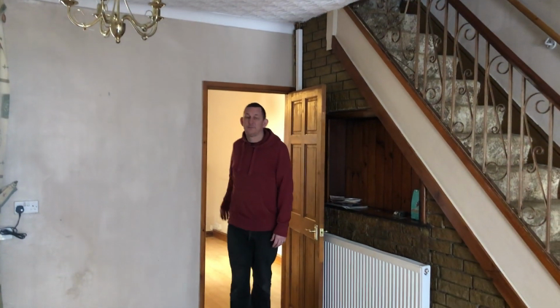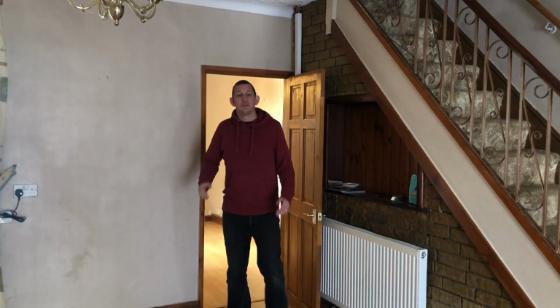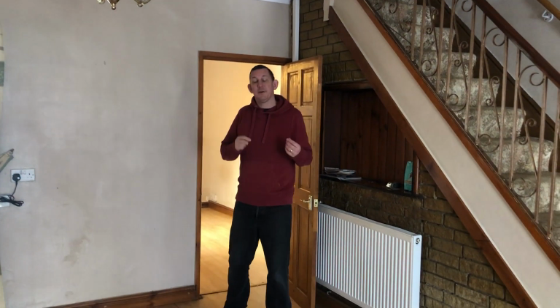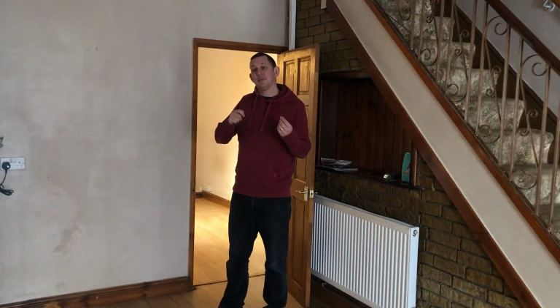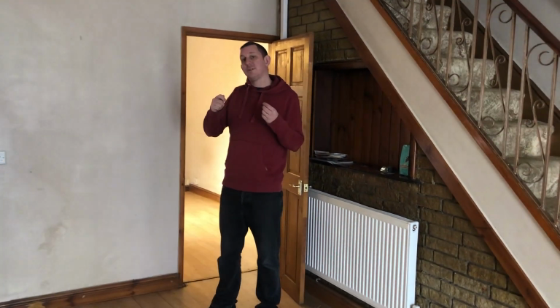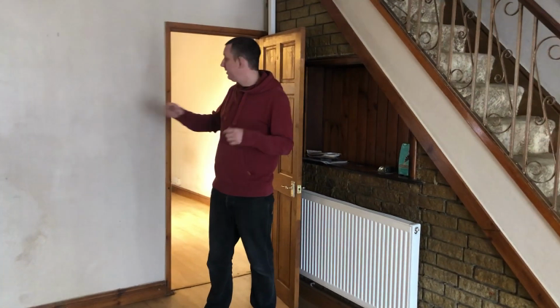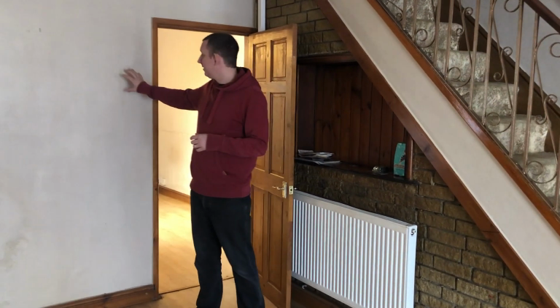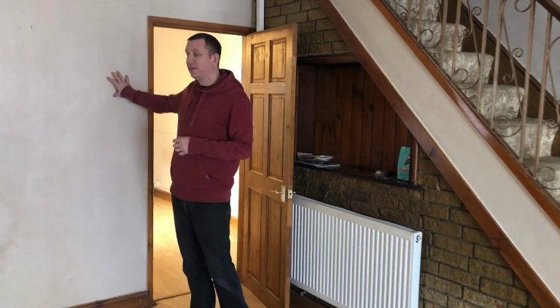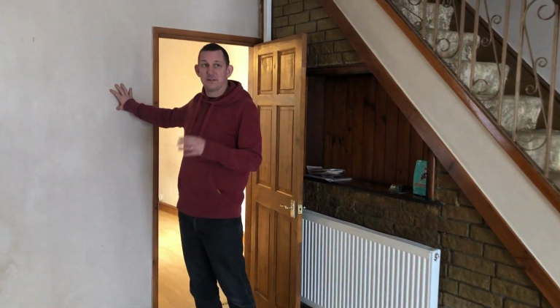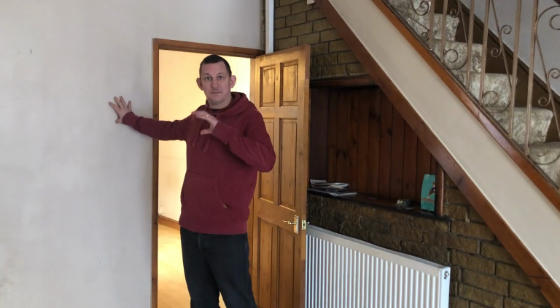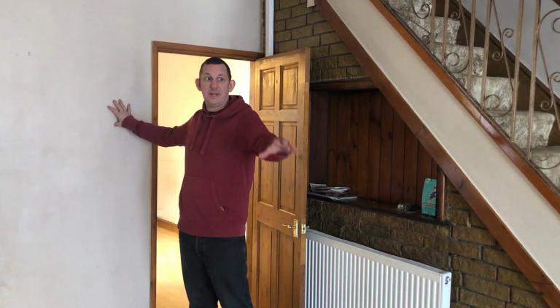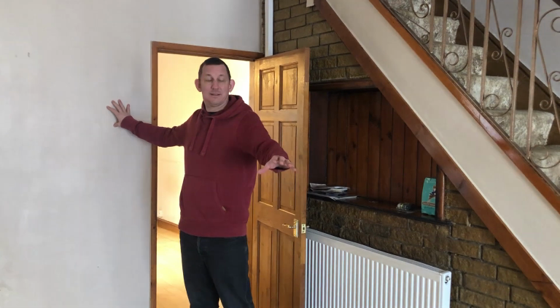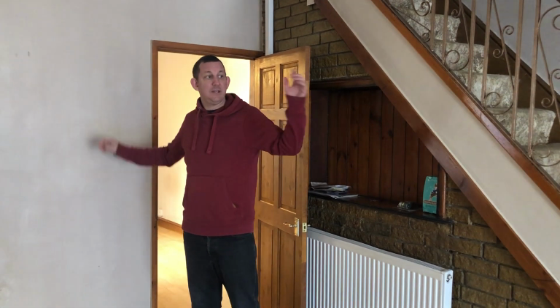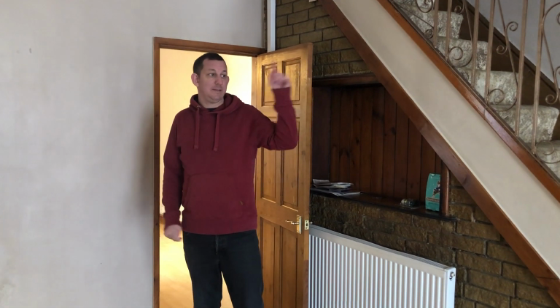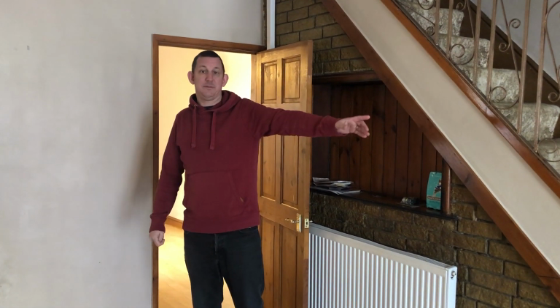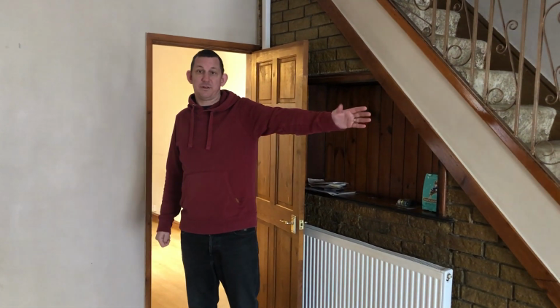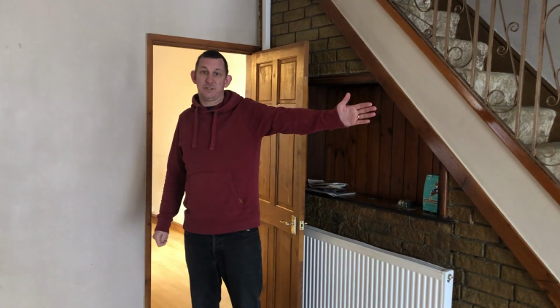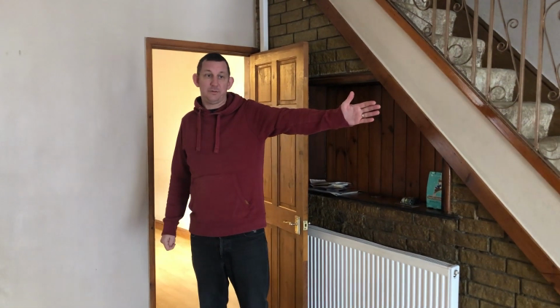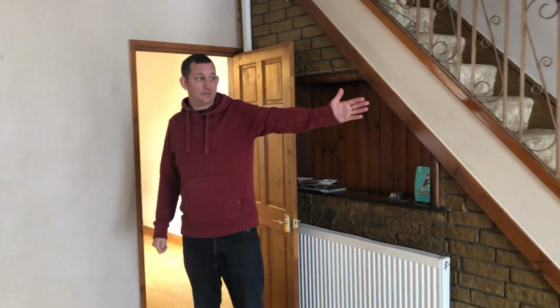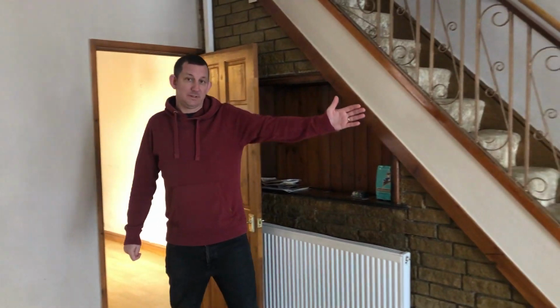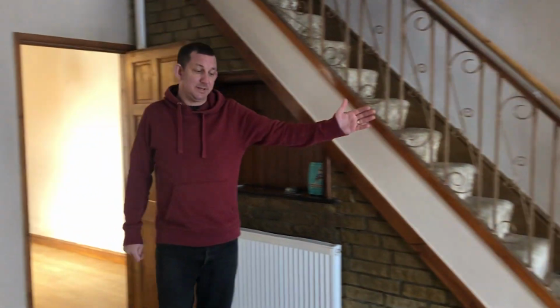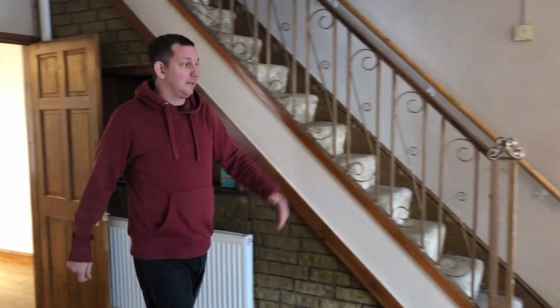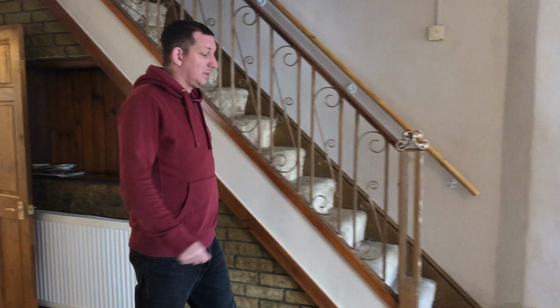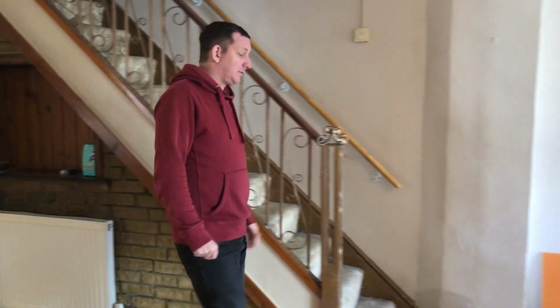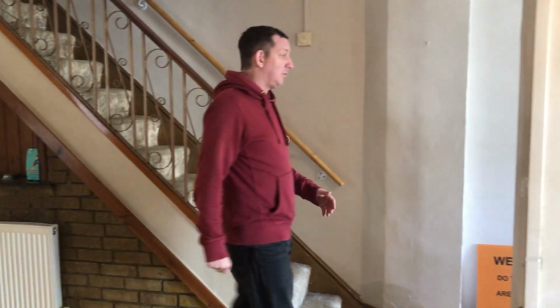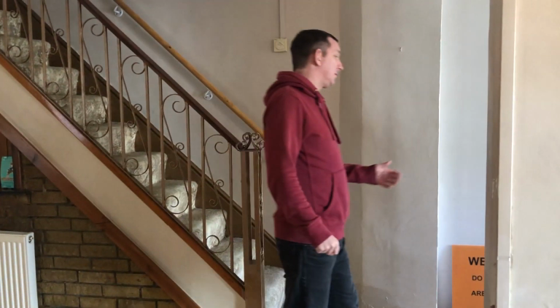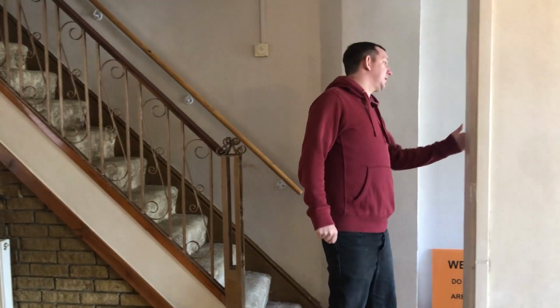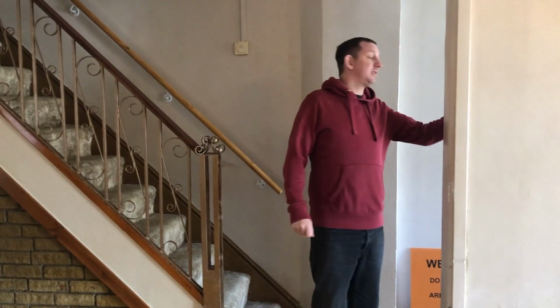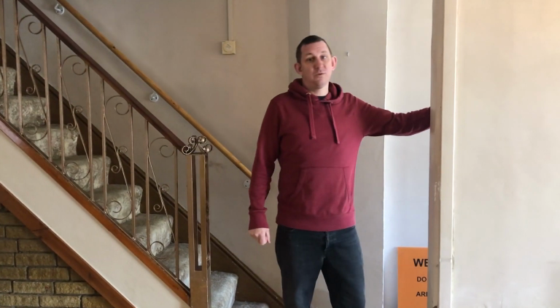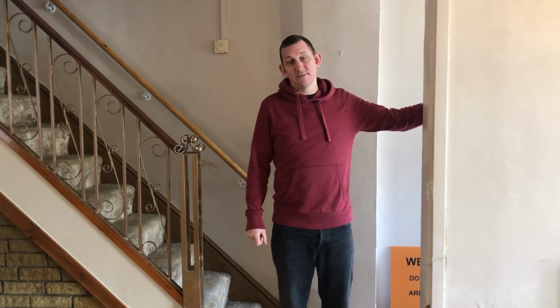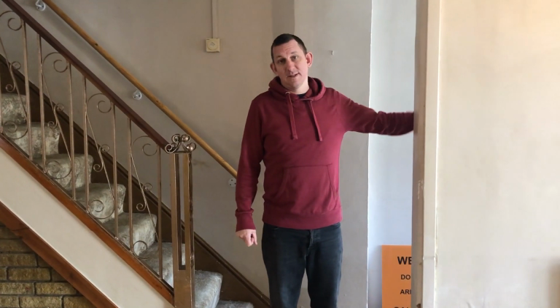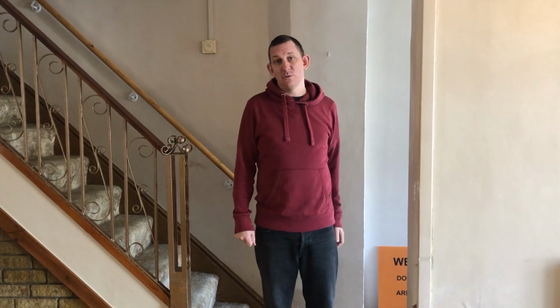So you've got to think about how does your electrician get a nice socket on this side or in here, and equally by the front door which is through to the left here. Because at the moment you've got one switch here which does a small light in the hallway.